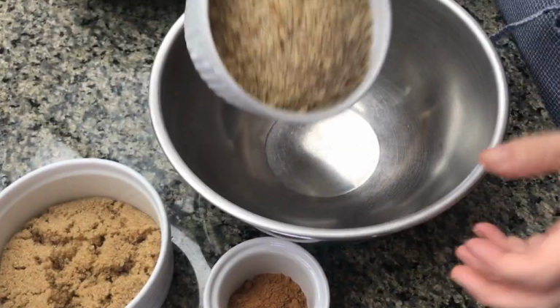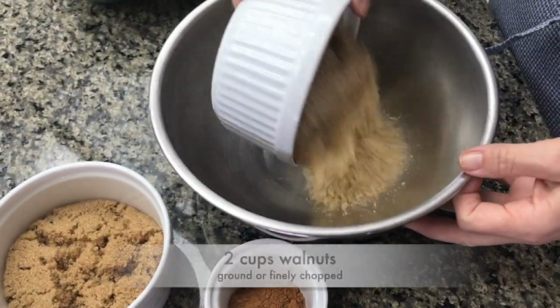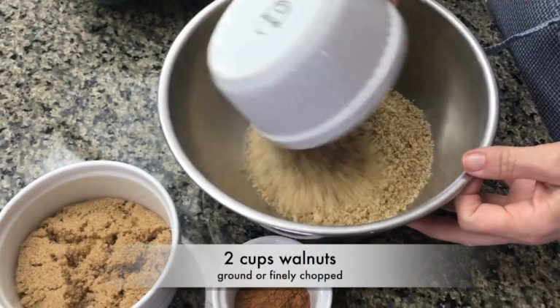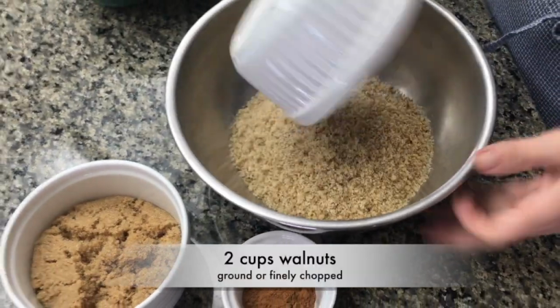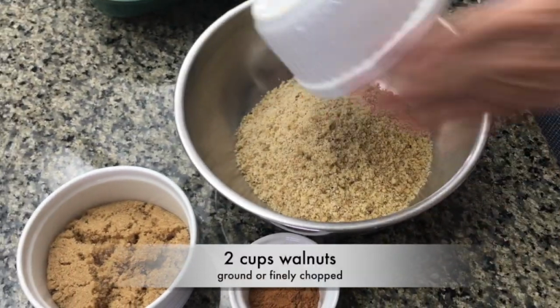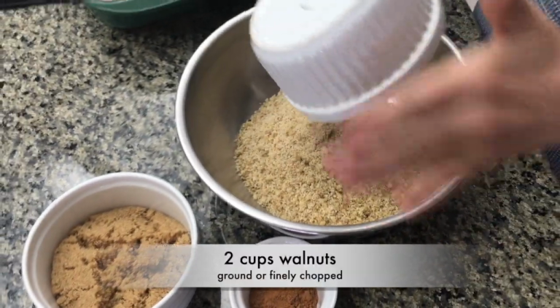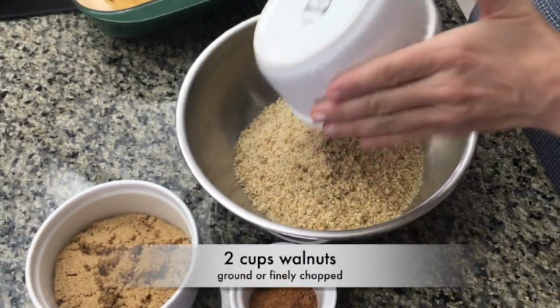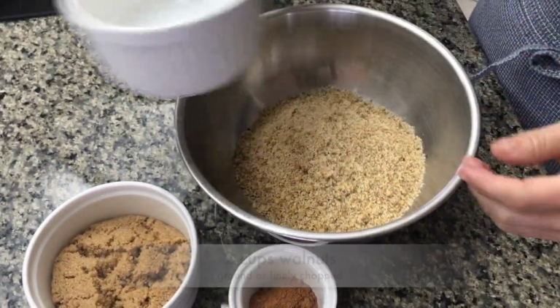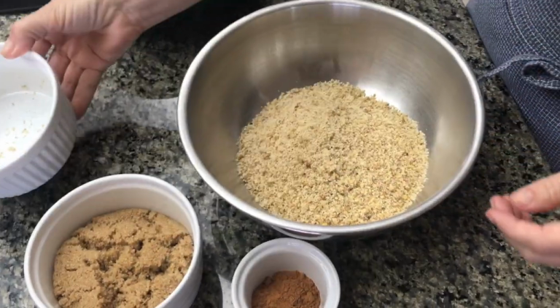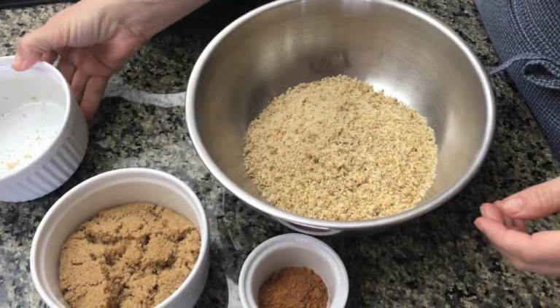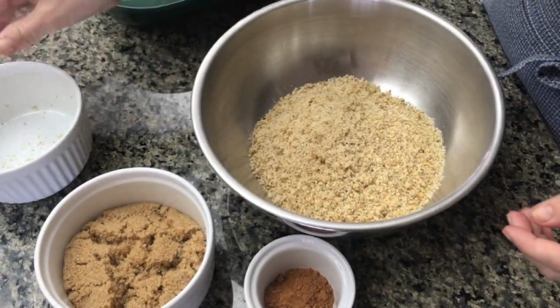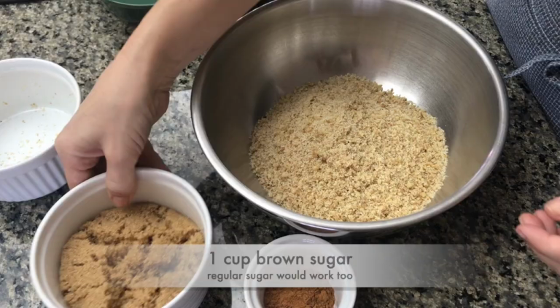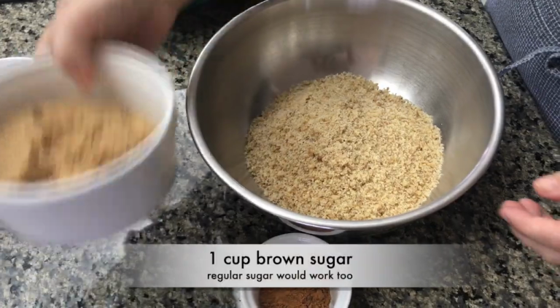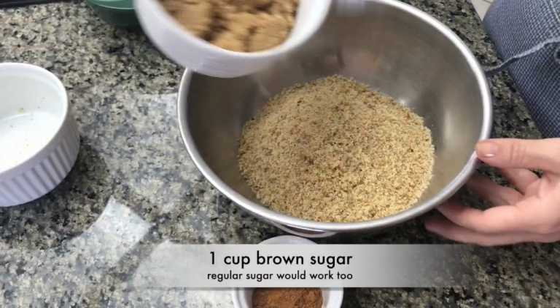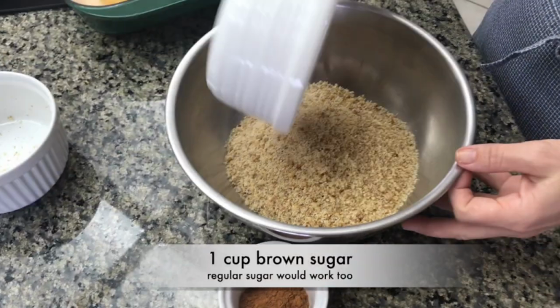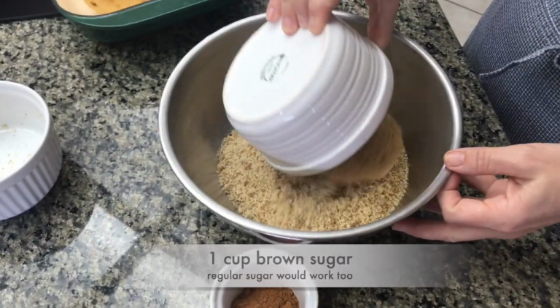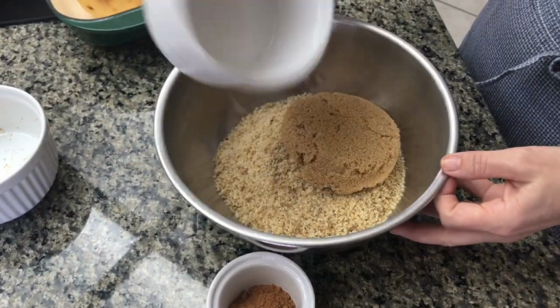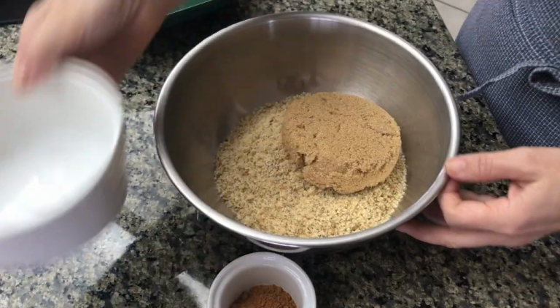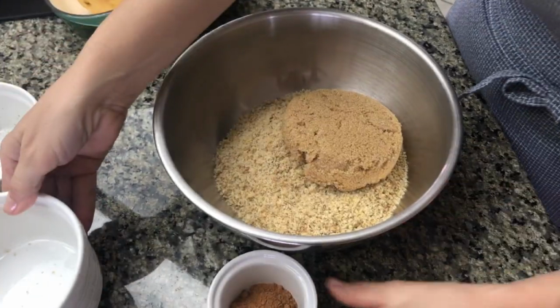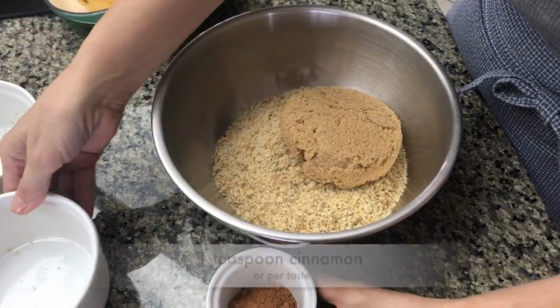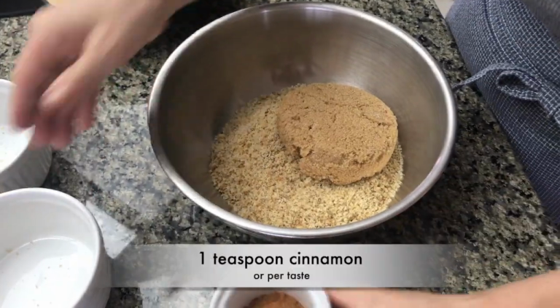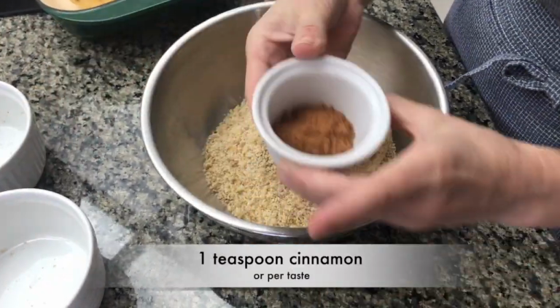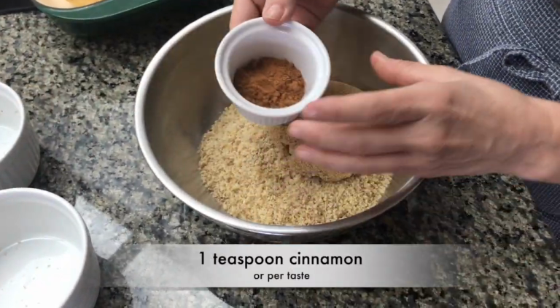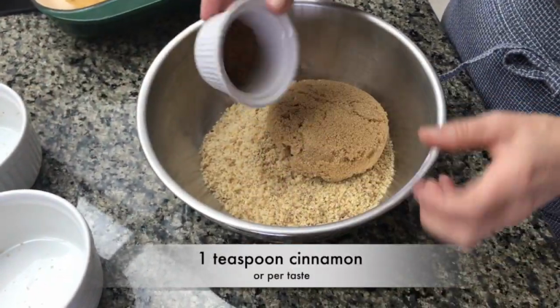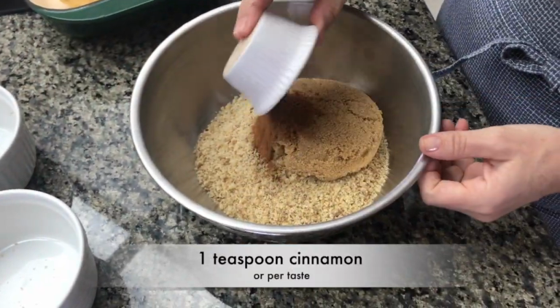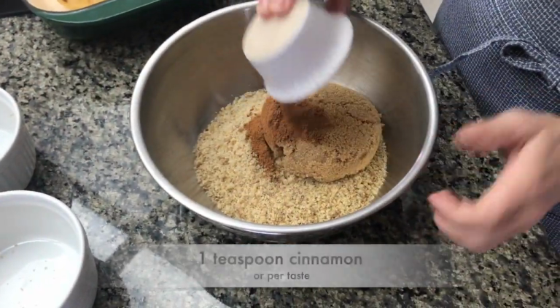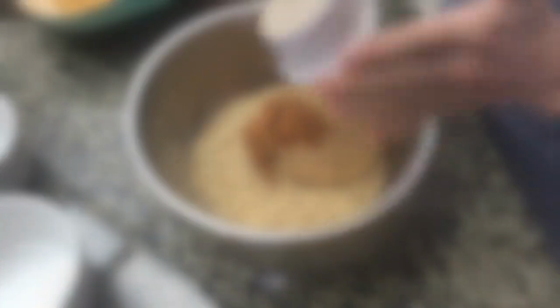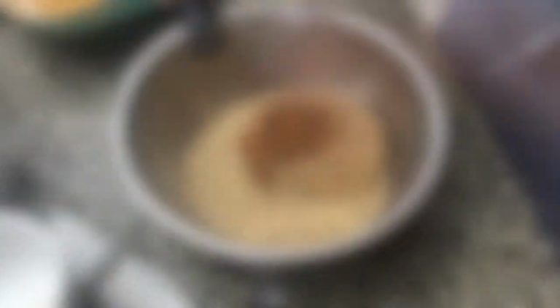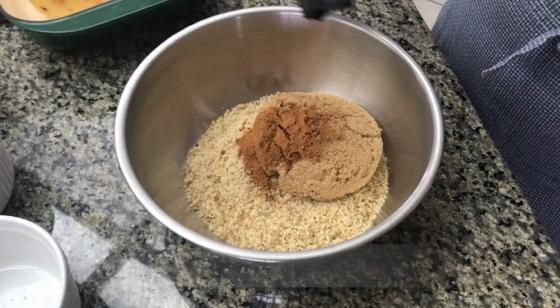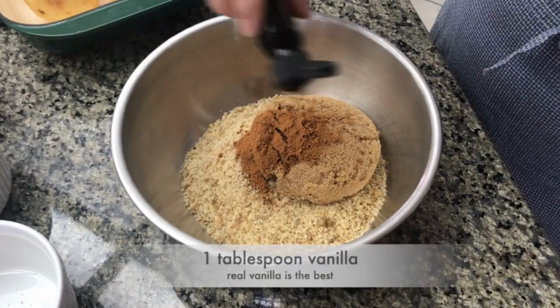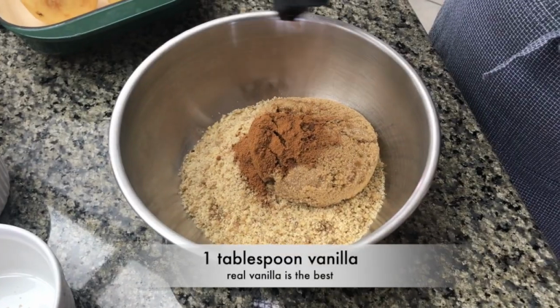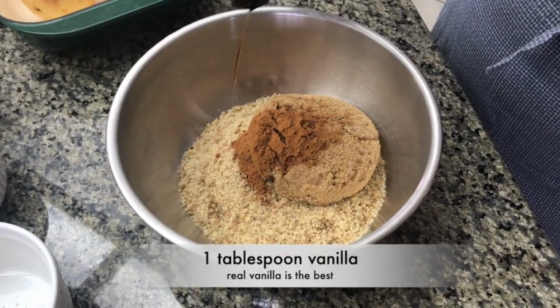In a mixing bowl, combine two cups of finely ground walnuts, one cup of brown sugar, a teaspoon of cinnamon, and one tablespoon of vanilla.